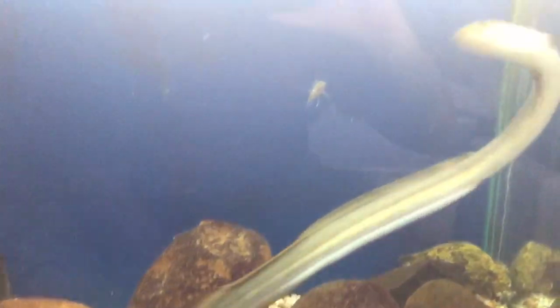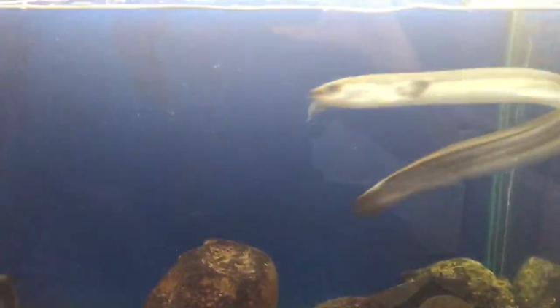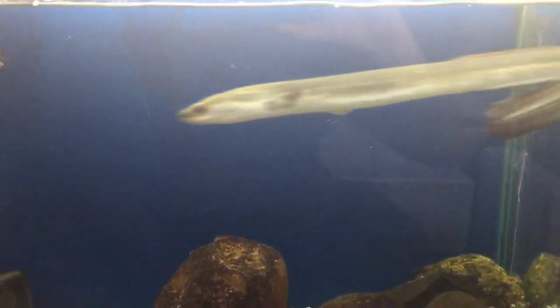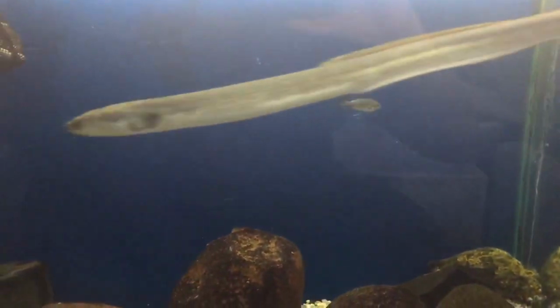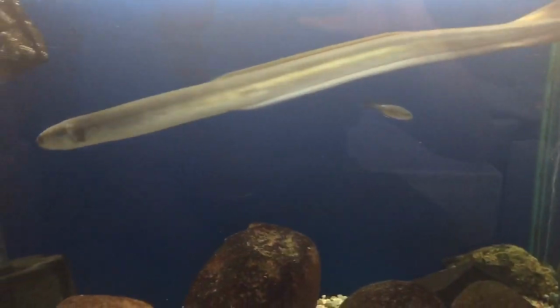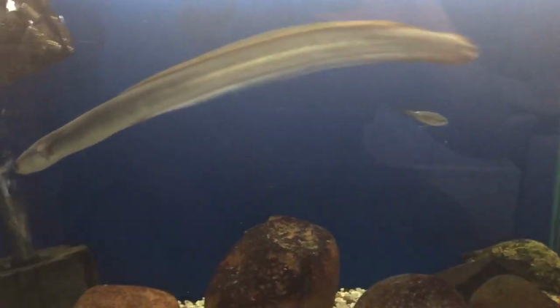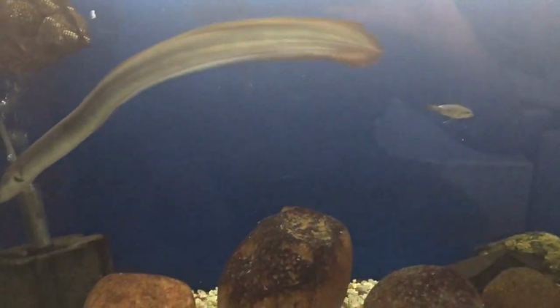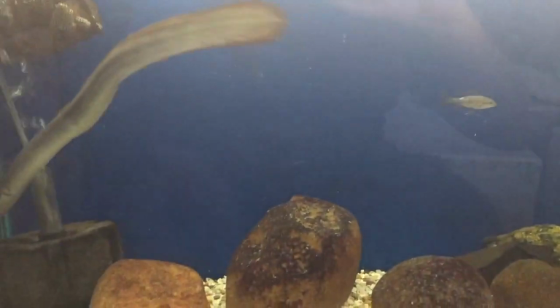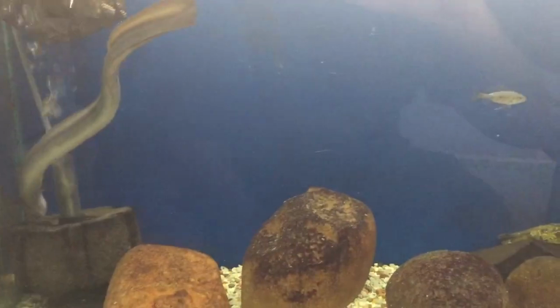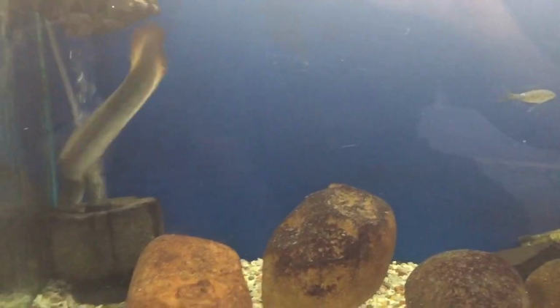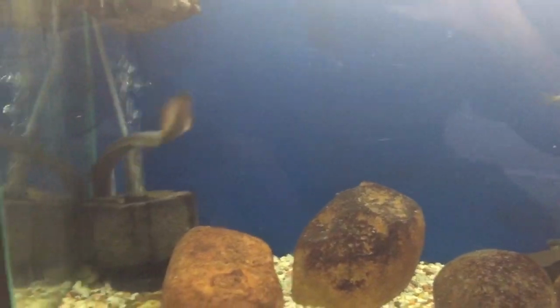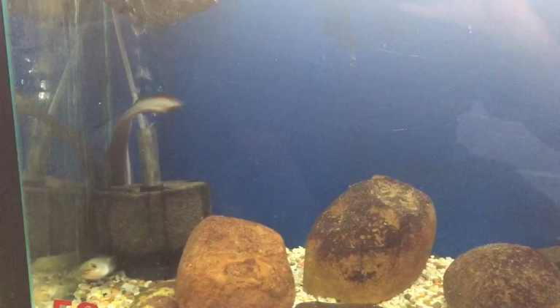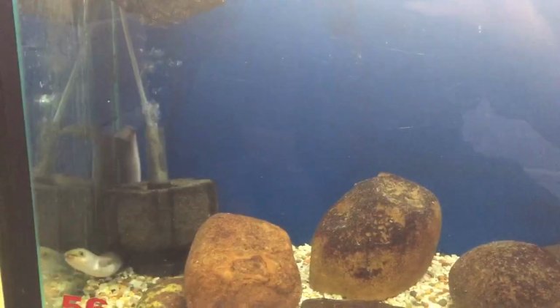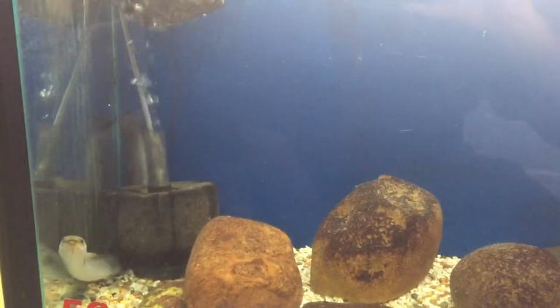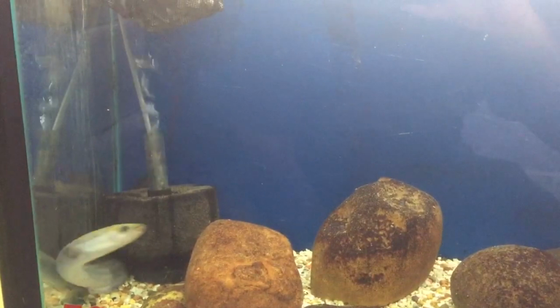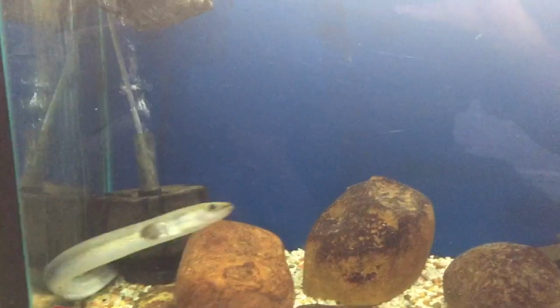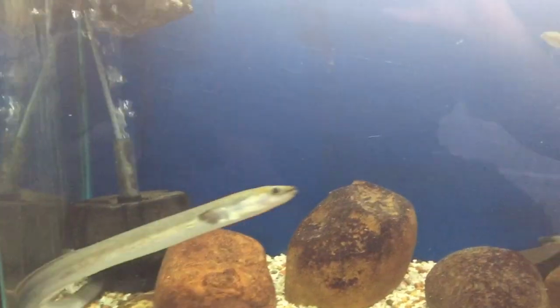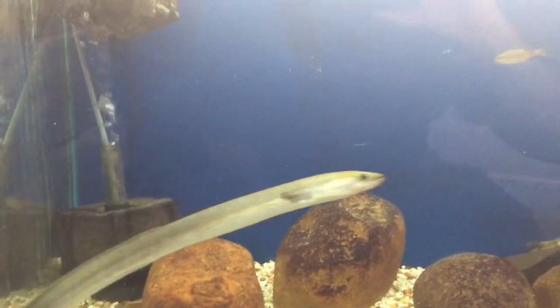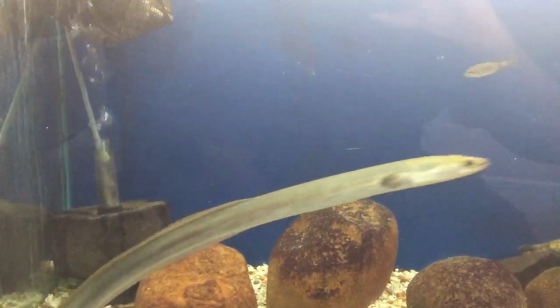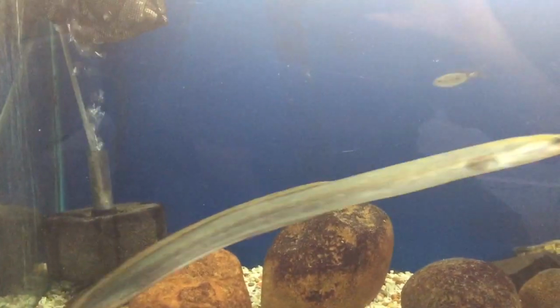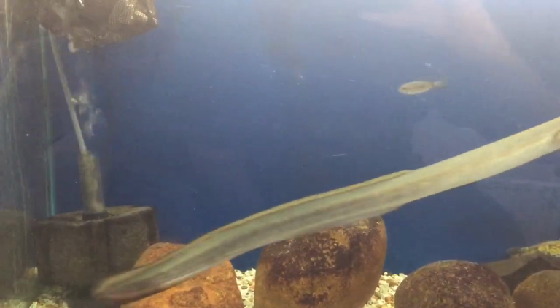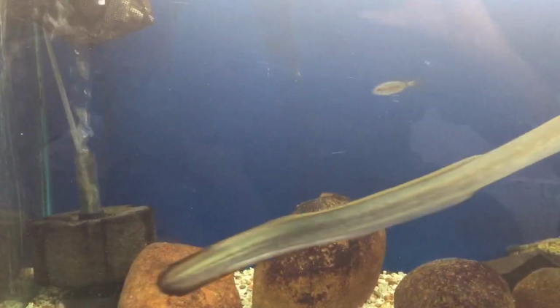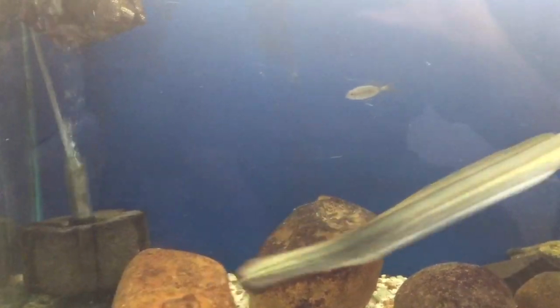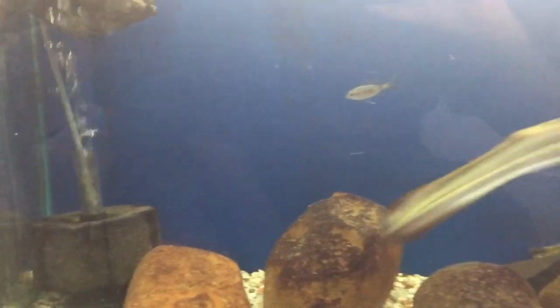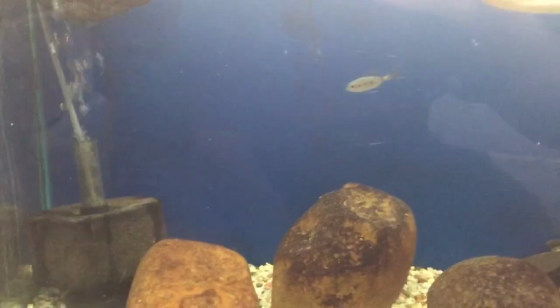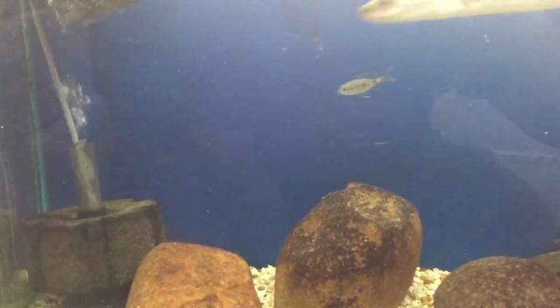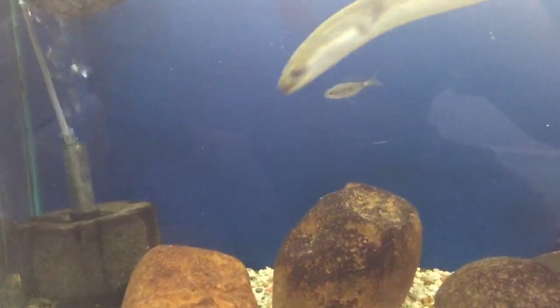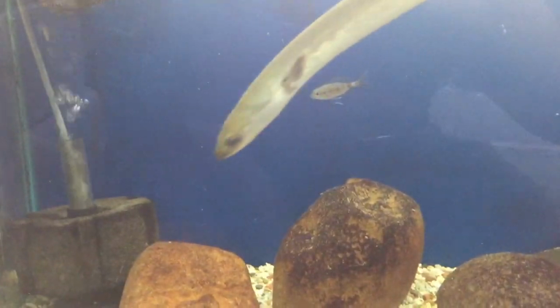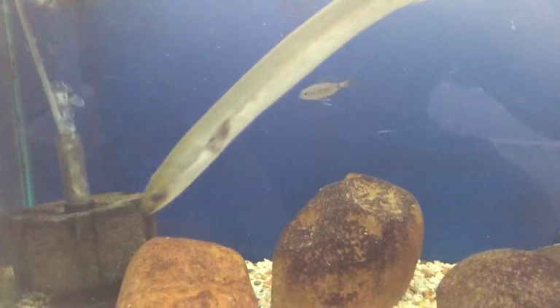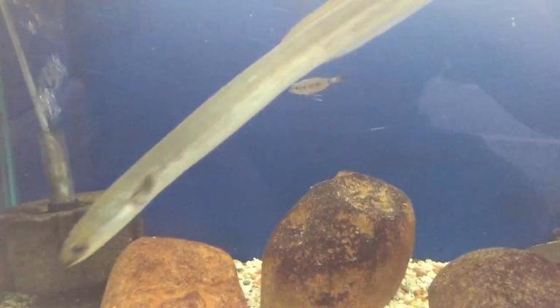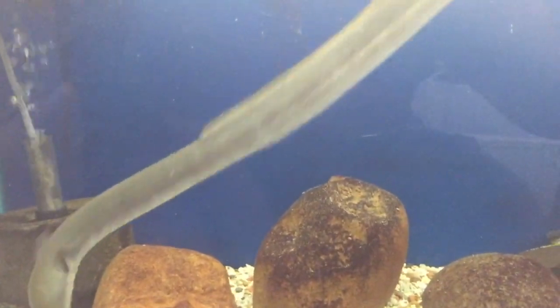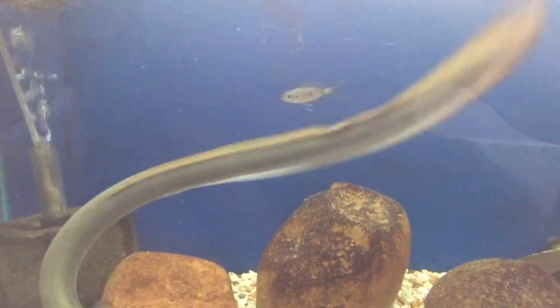A little freshwater eel. Can handle a bit of salt. They do eat fish, such as that one.